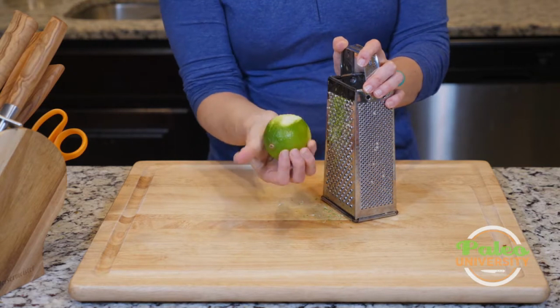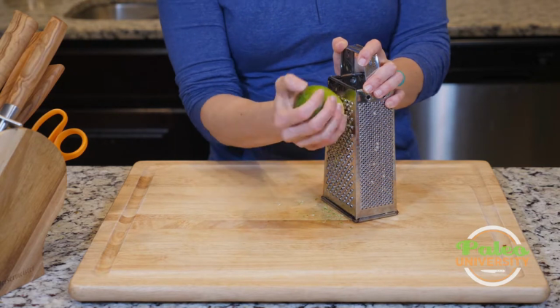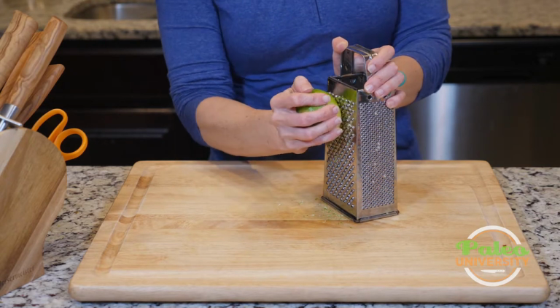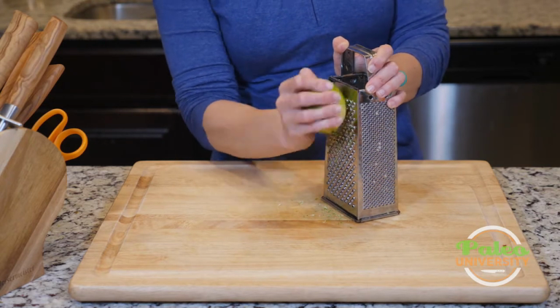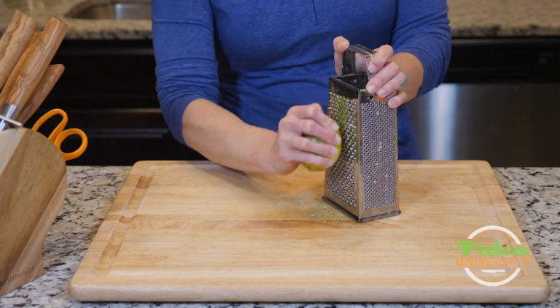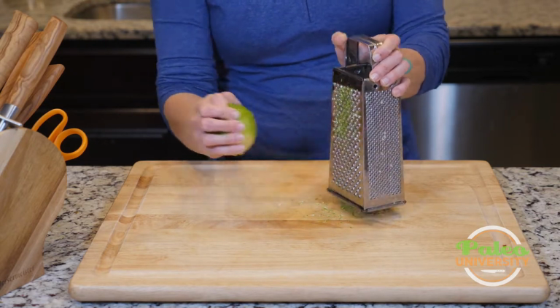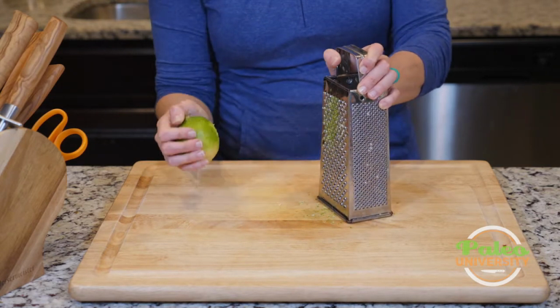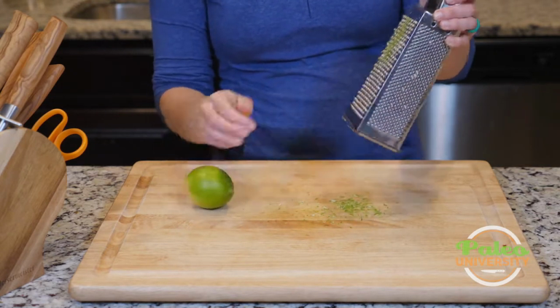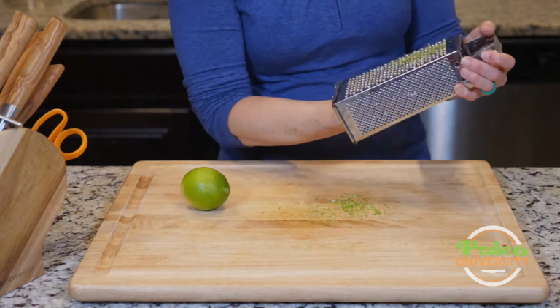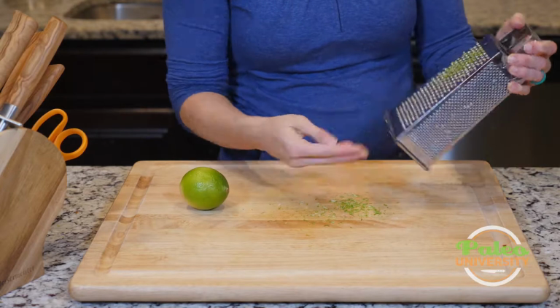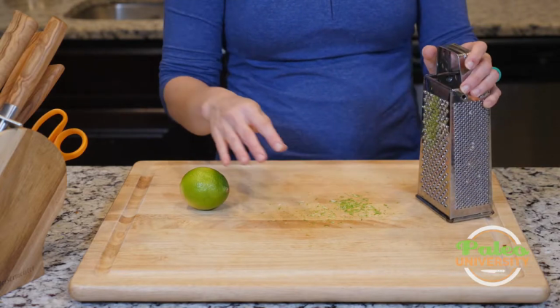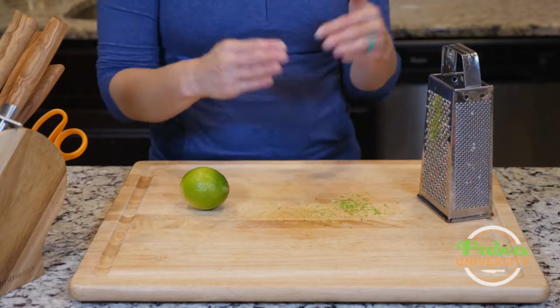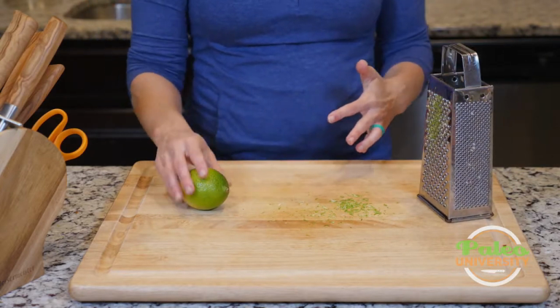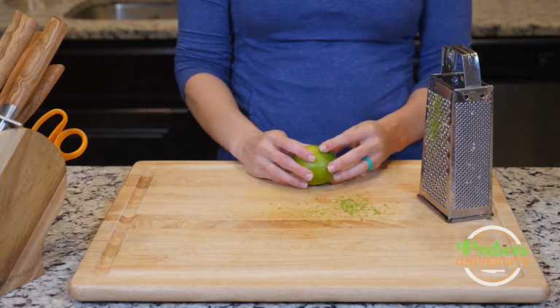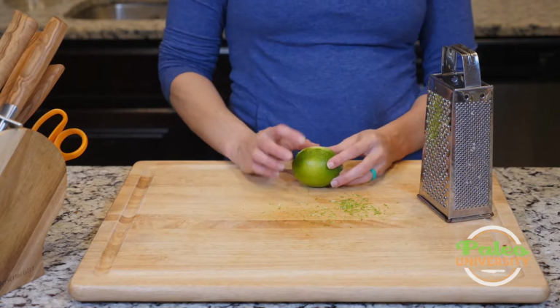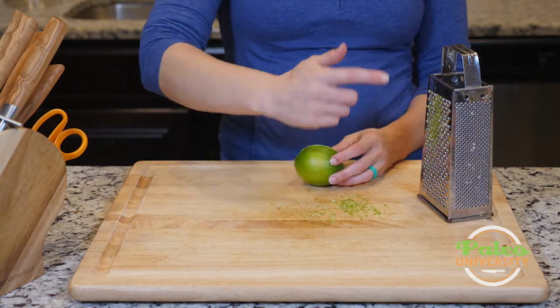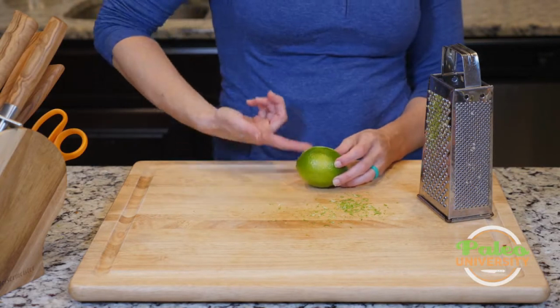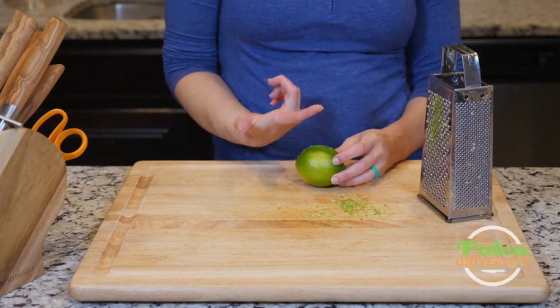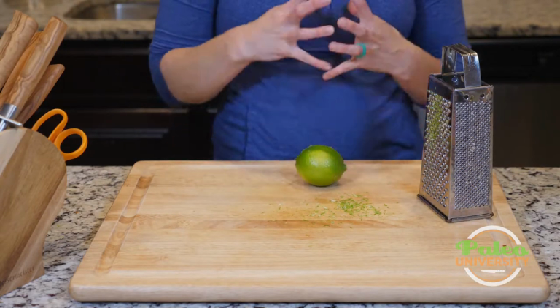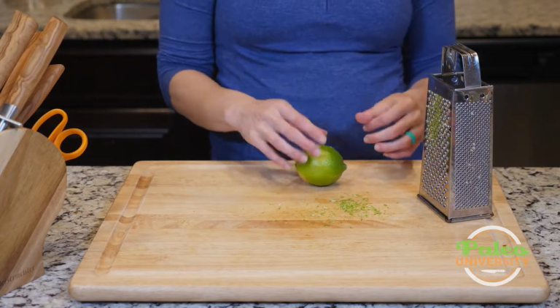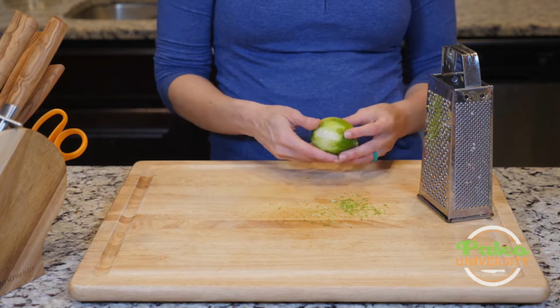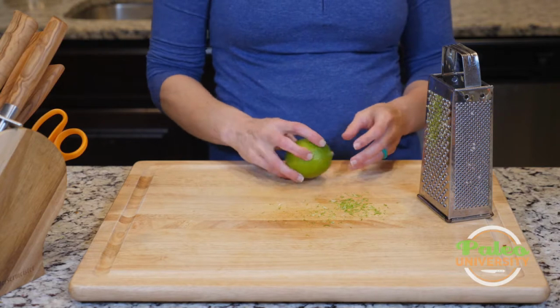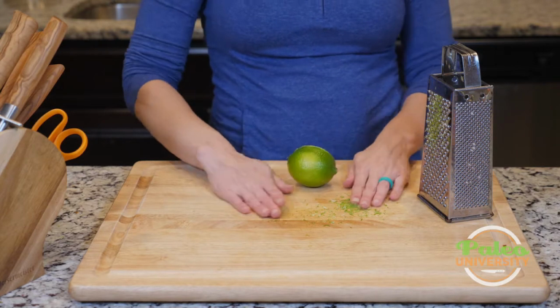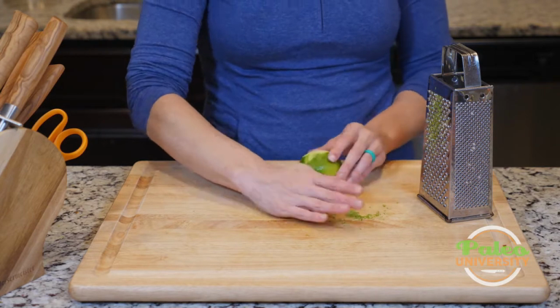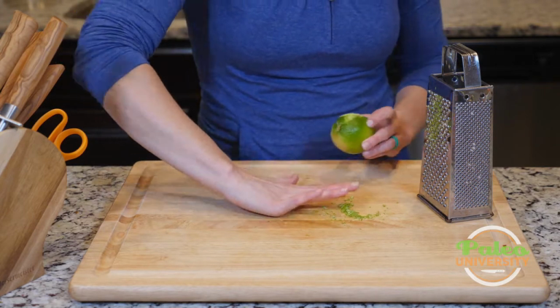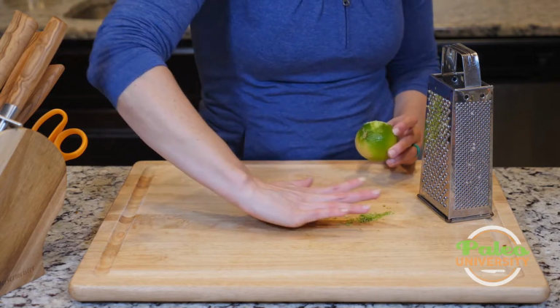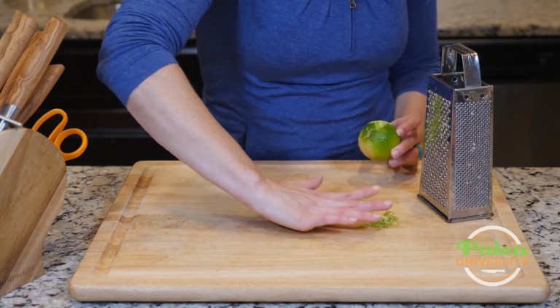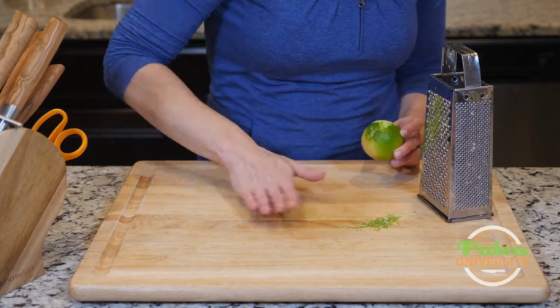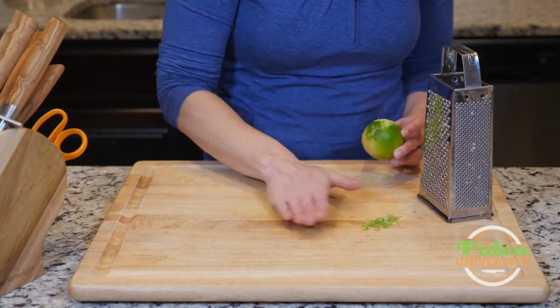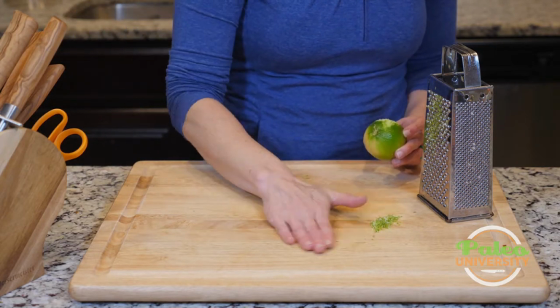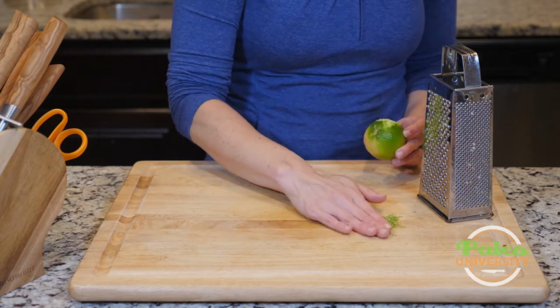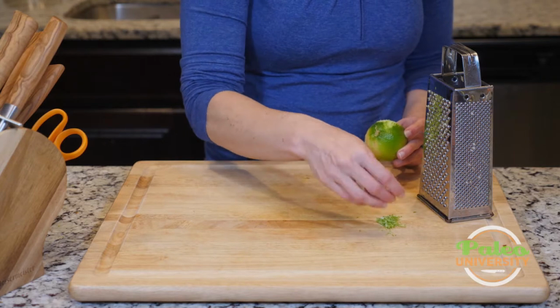It smells like lime in here! So that's what it looks like when I zest it. When I would actually be doing this for a recipe, I would zest the entire skin to get all of the zest around, but I'm not going to waste your time watching me do that. So that's my lime zest sitting there — it smells really good.